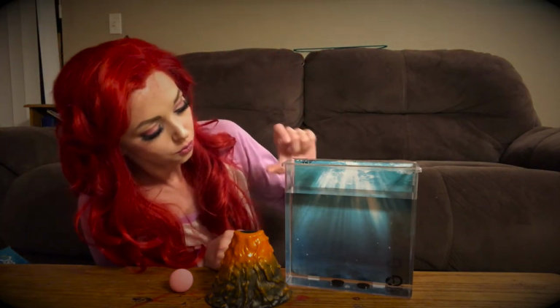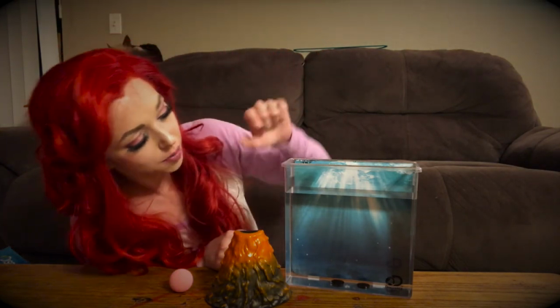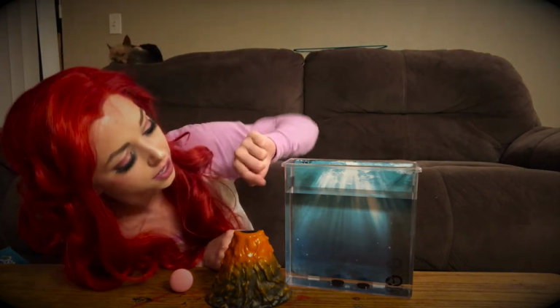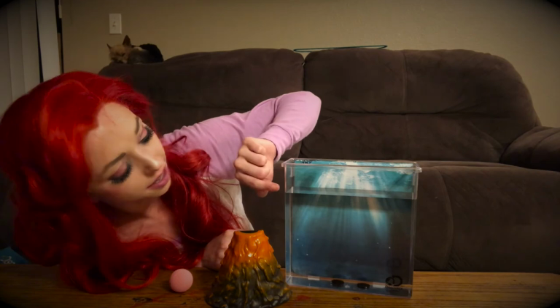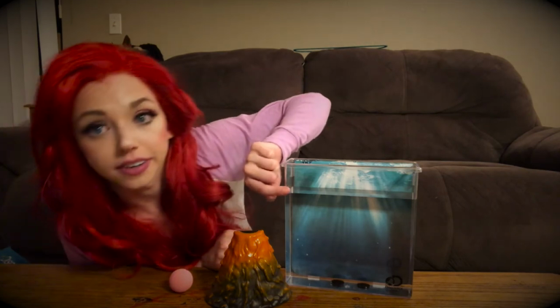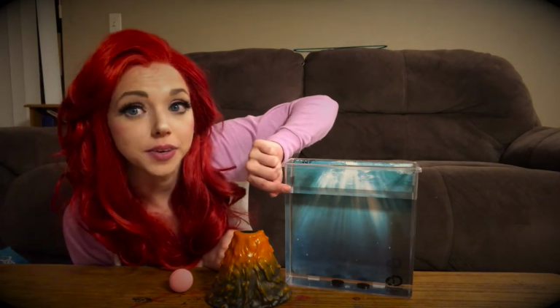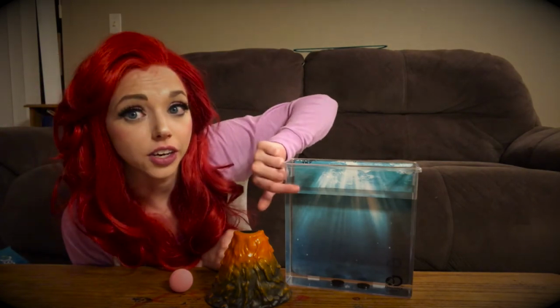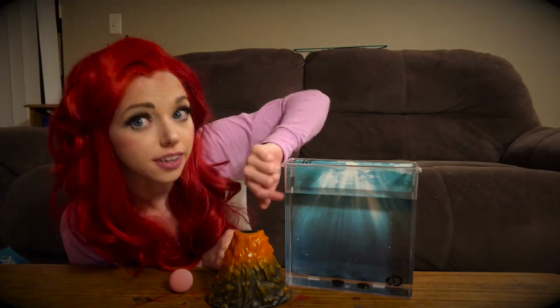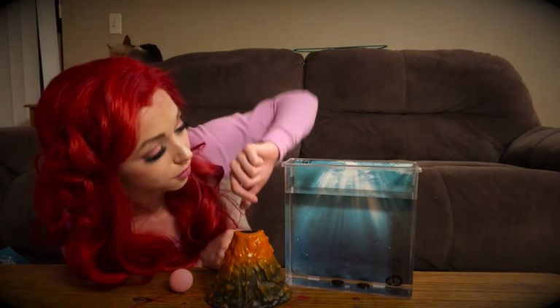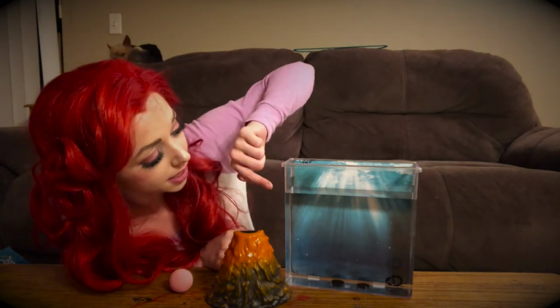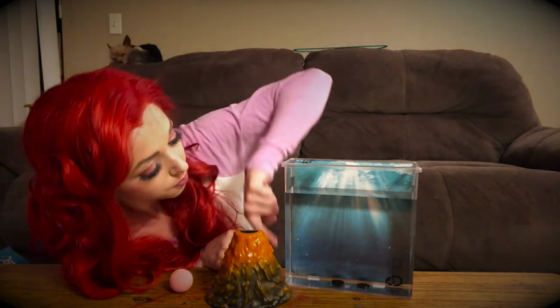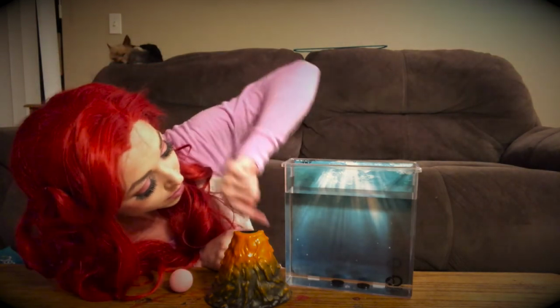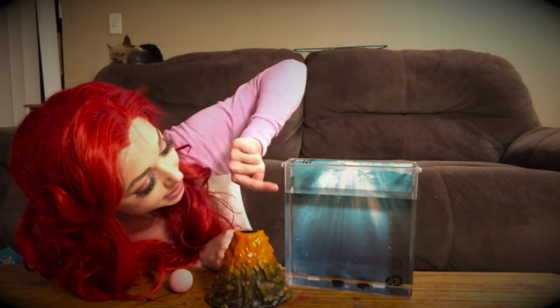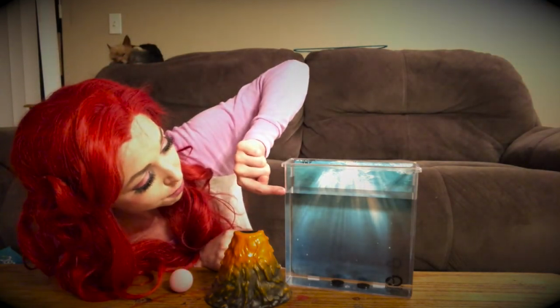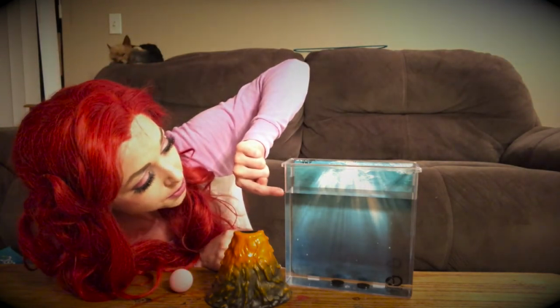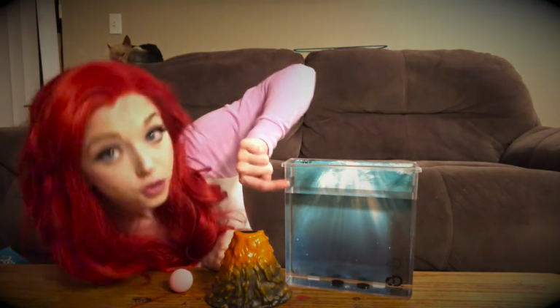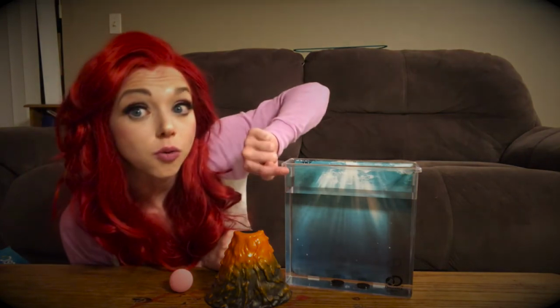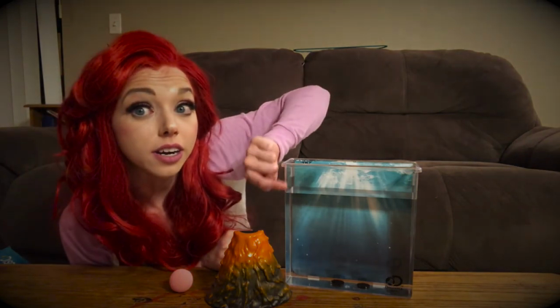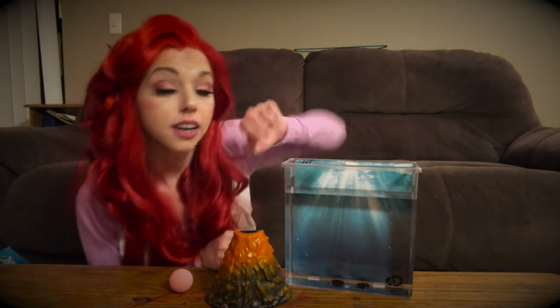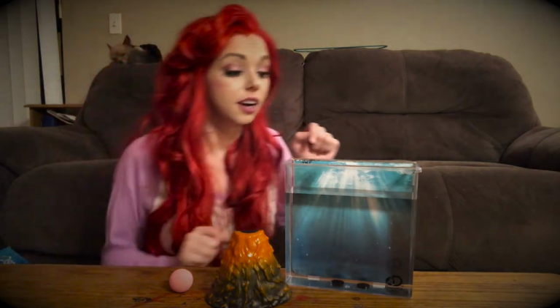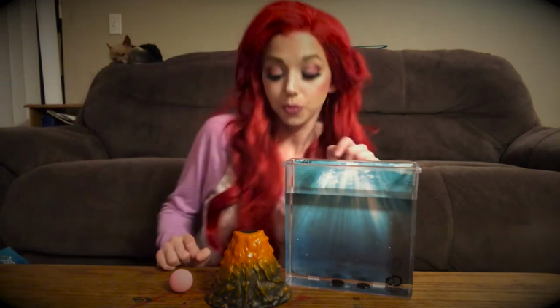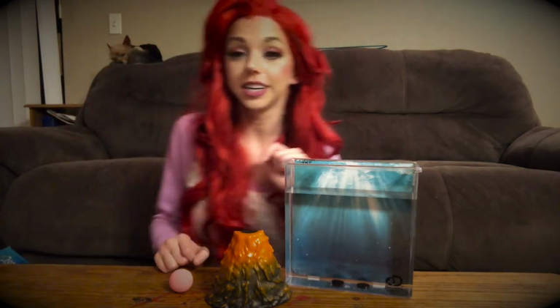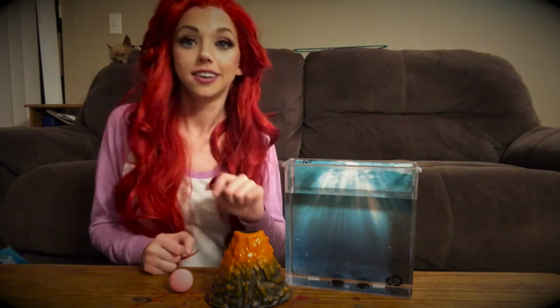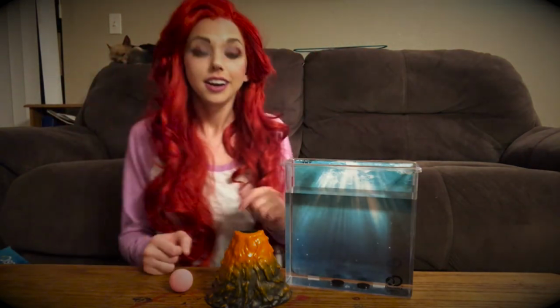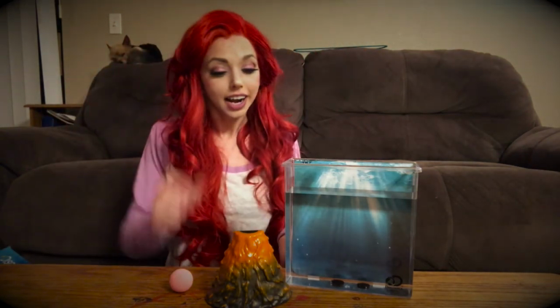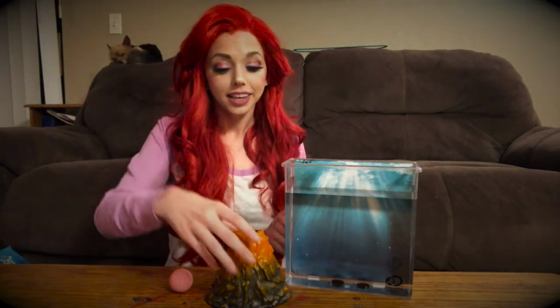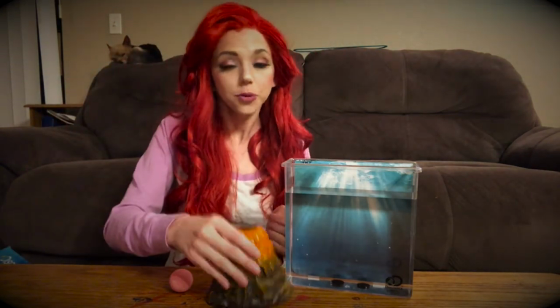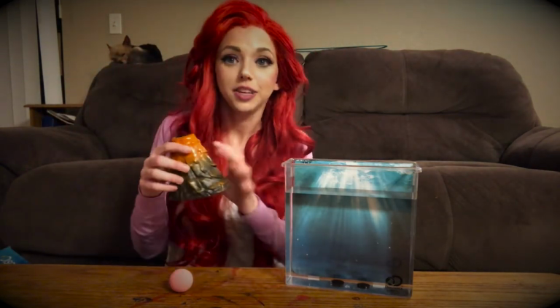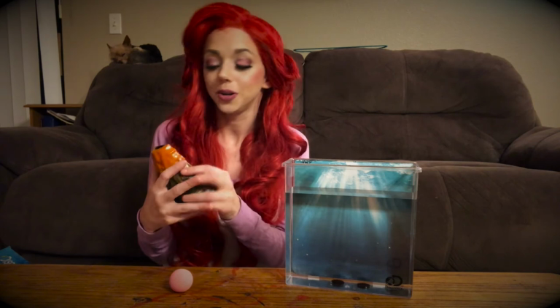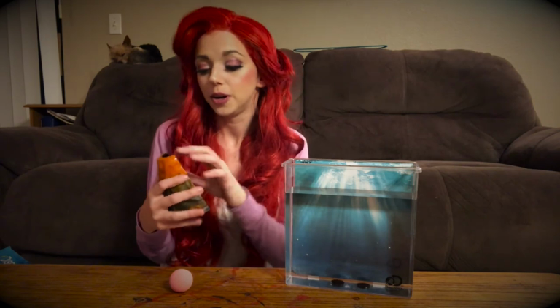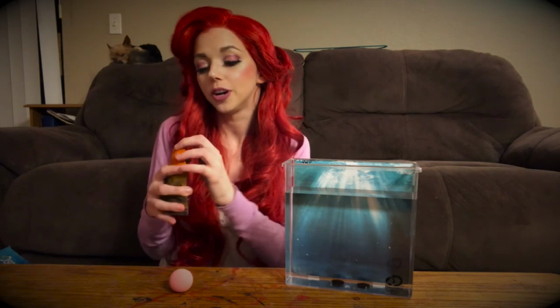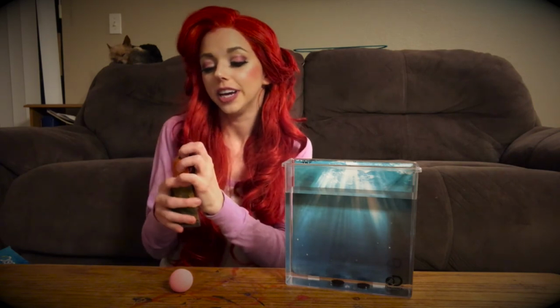With my water that I filled up to here, you can fill it up about 75% or more with water. And then we're ready to build our underwater volcano.